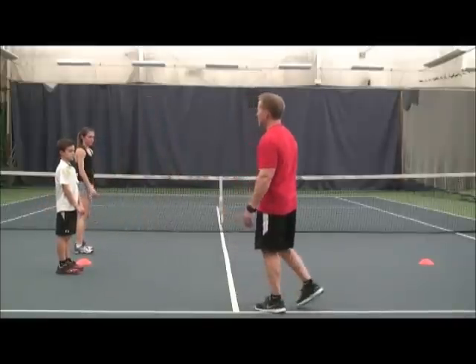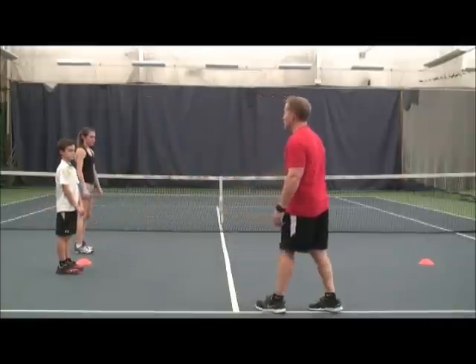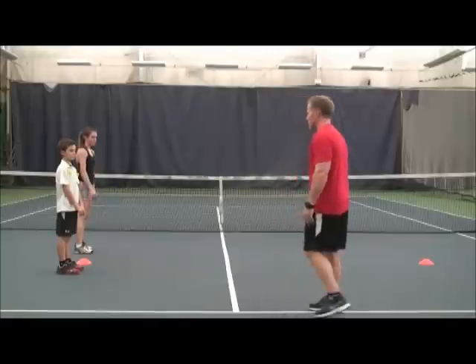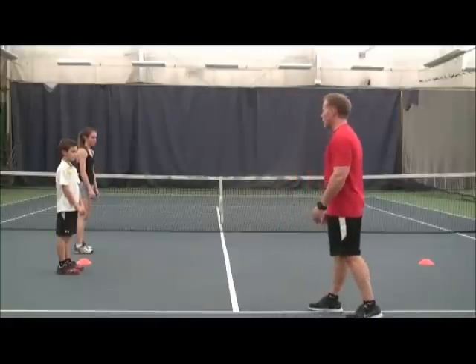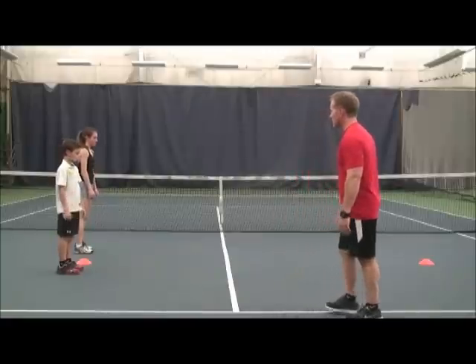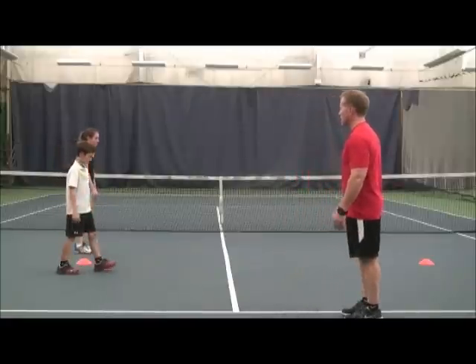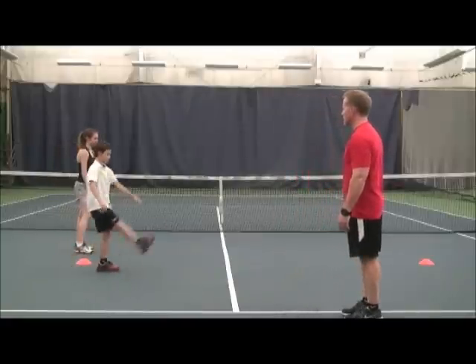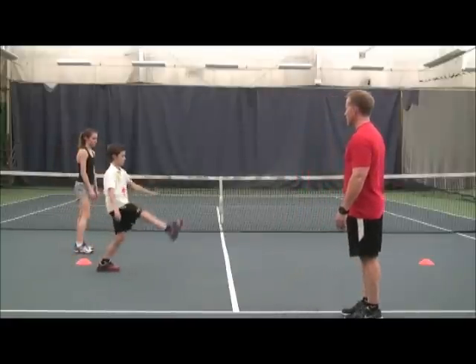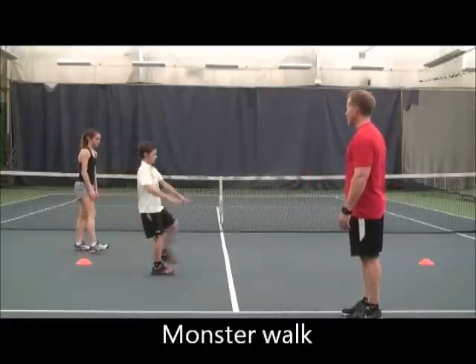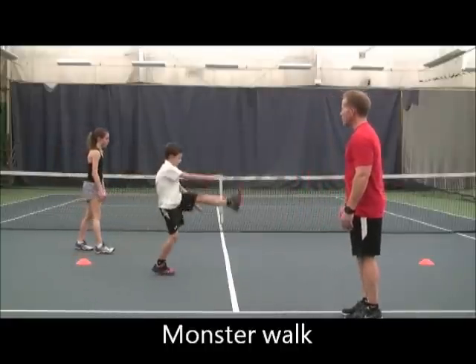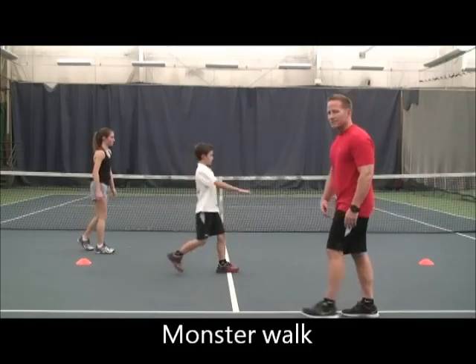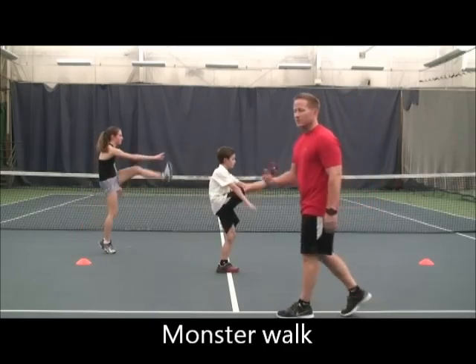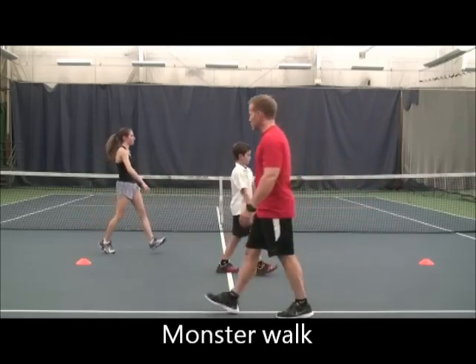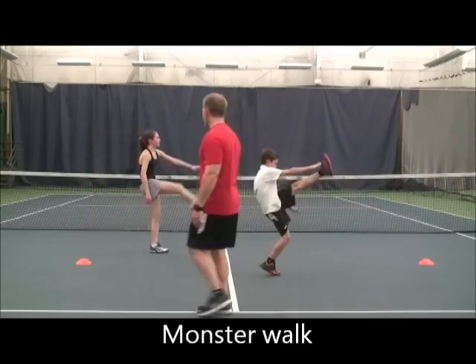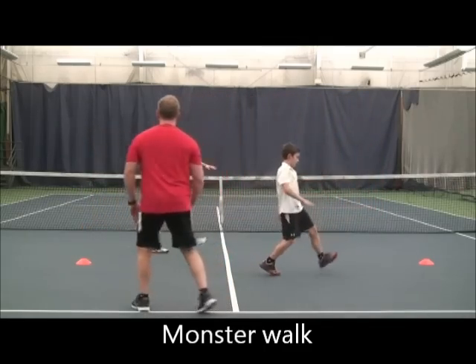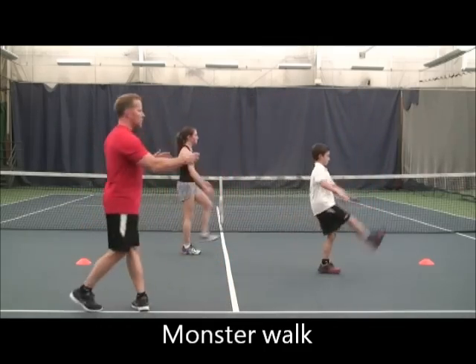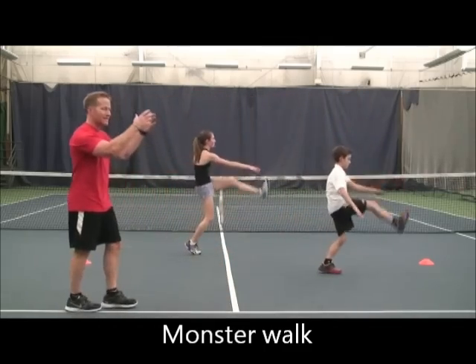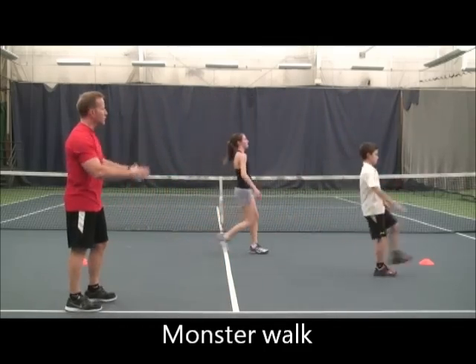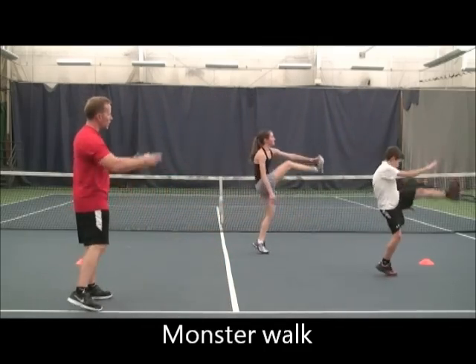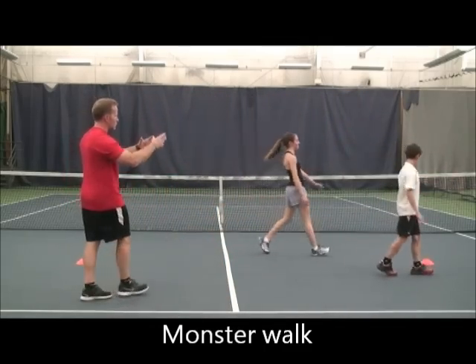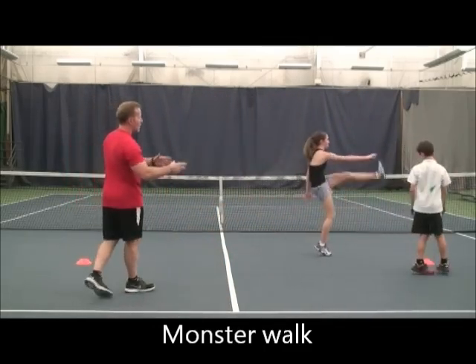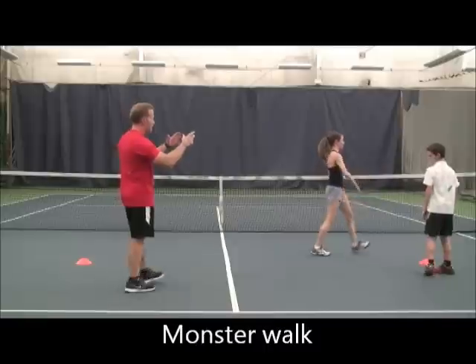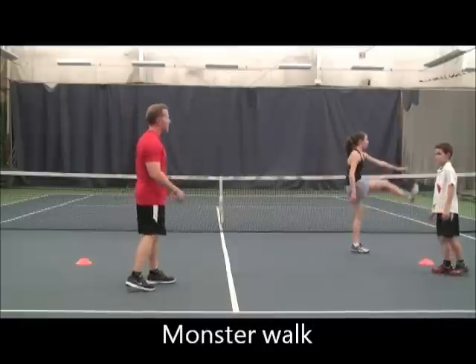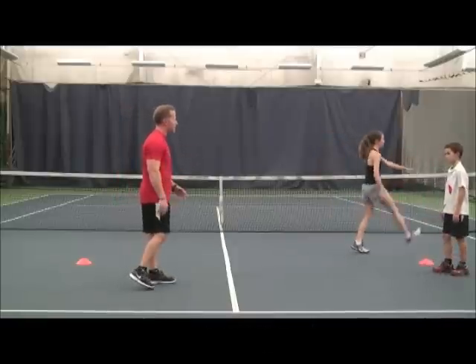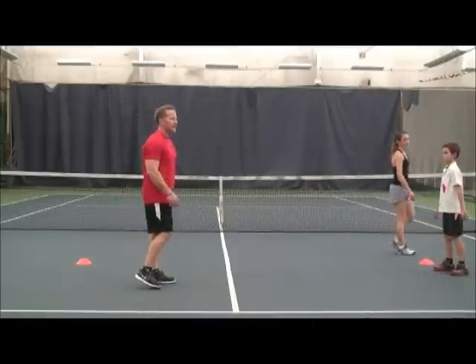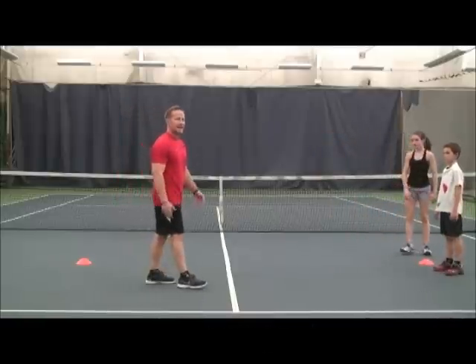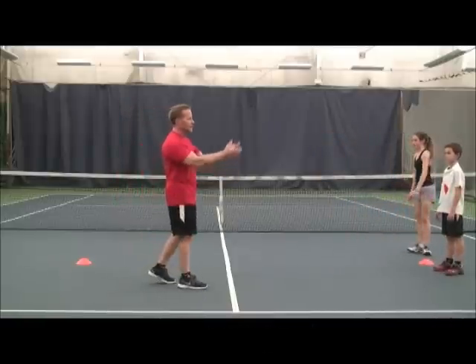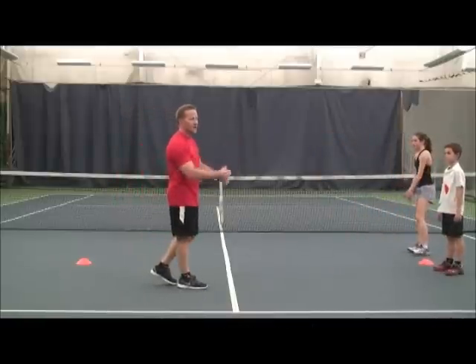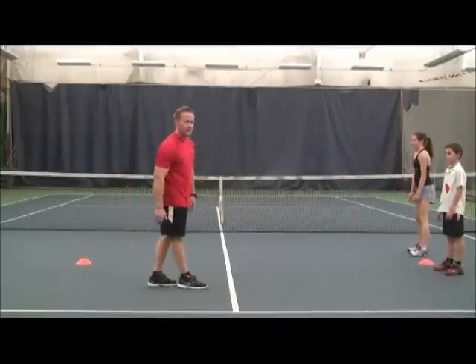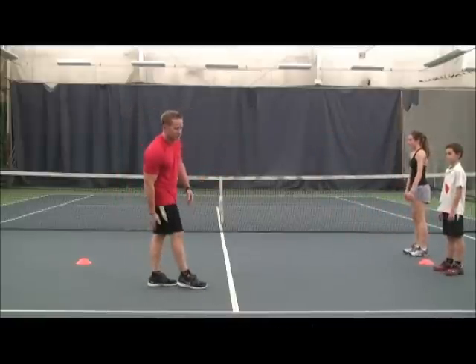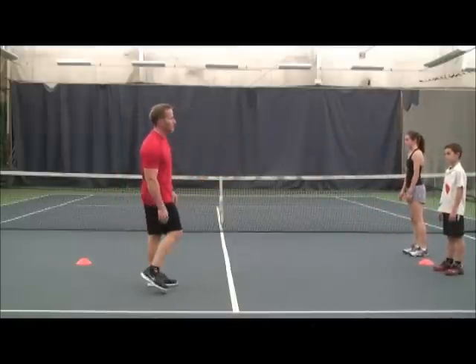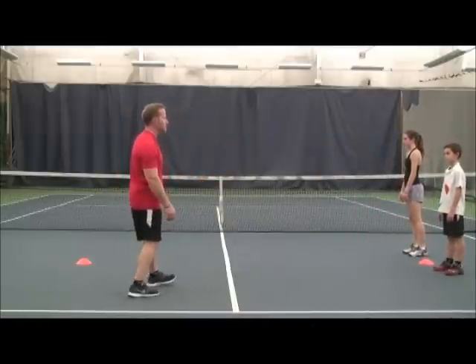Now we're going to go into our monster walk. Hamstrings are nice and relaxed. Try and maintain a good posture throughout — we're not rounding the back. Letting that leg come up as high as we can to get a stretch on the hamstring.